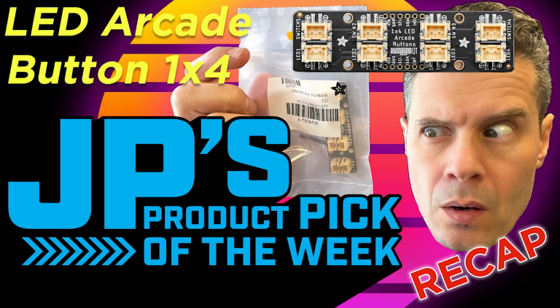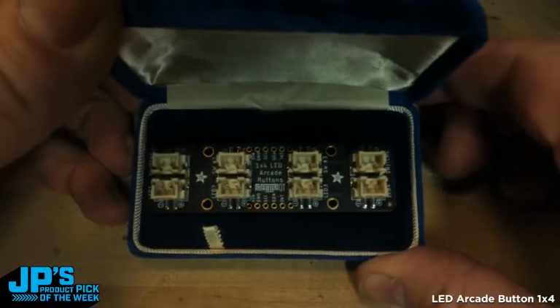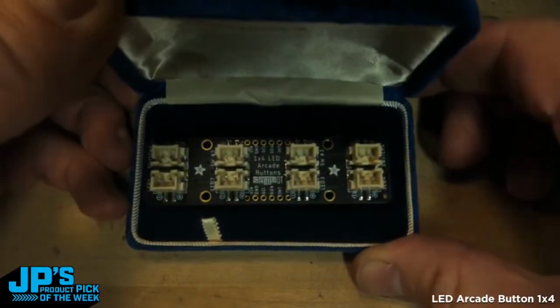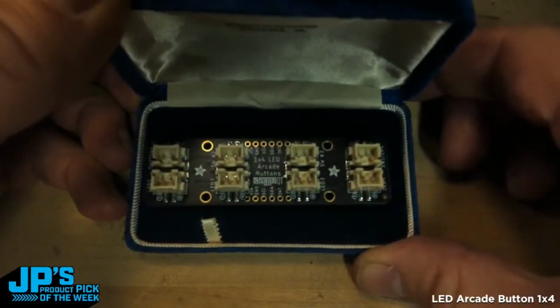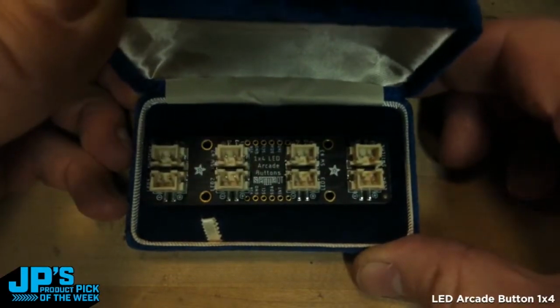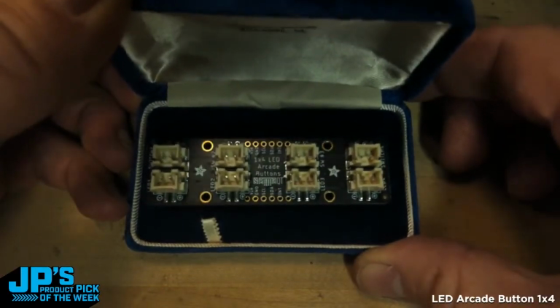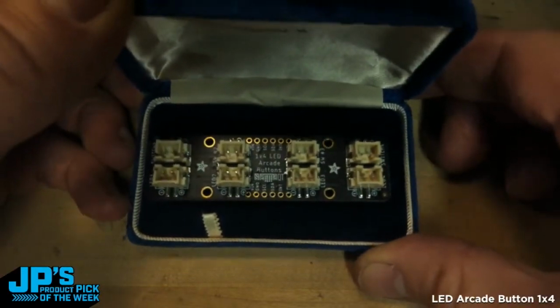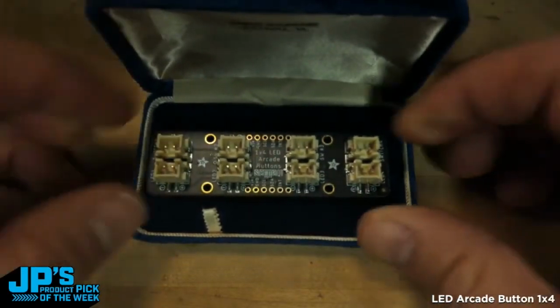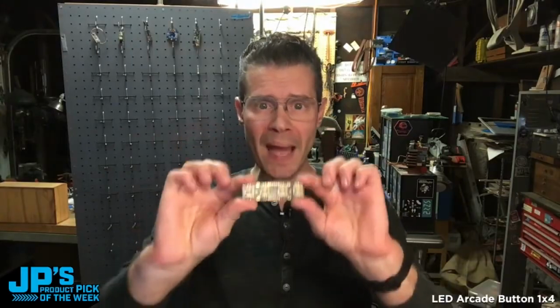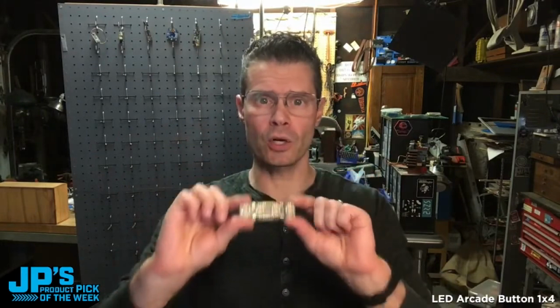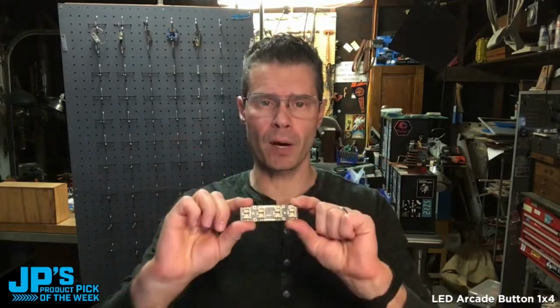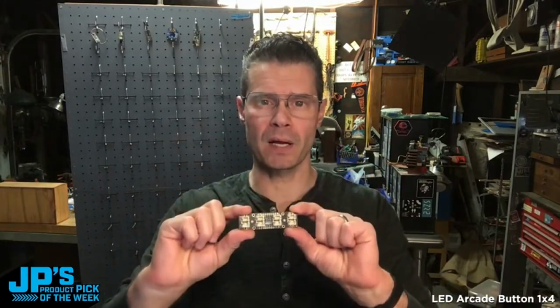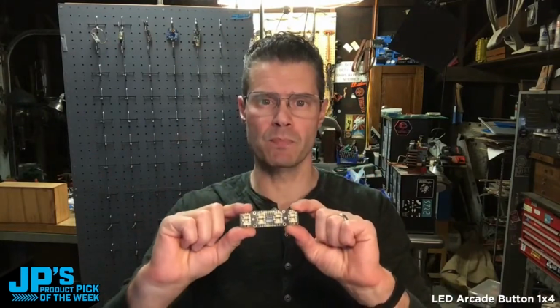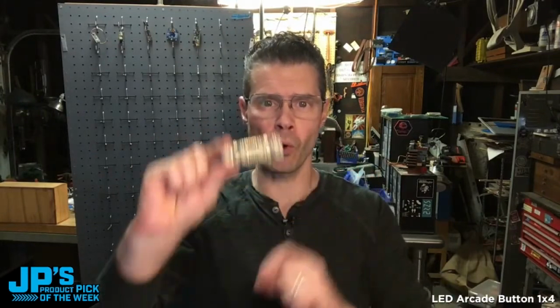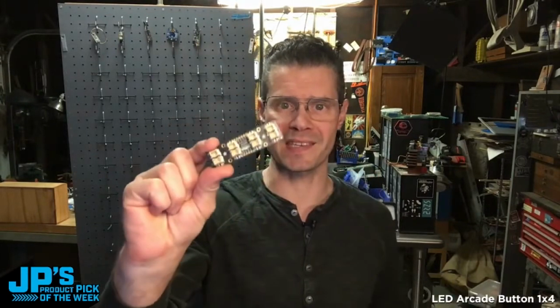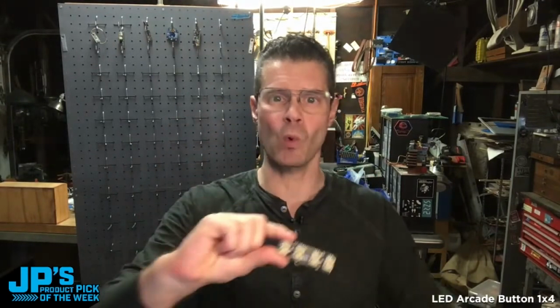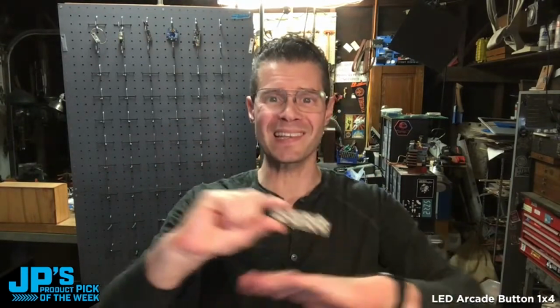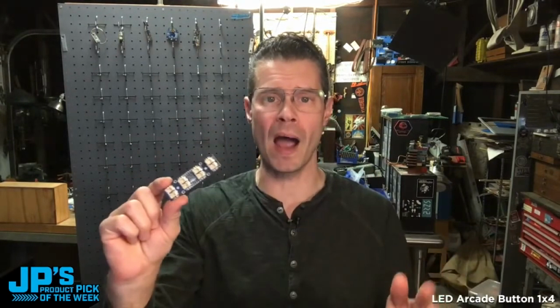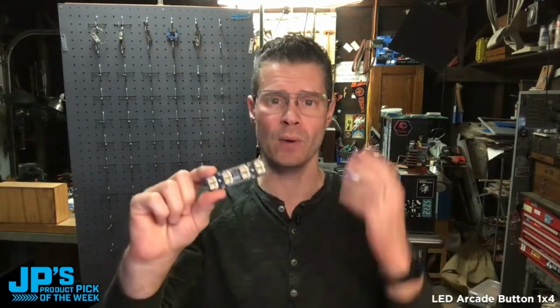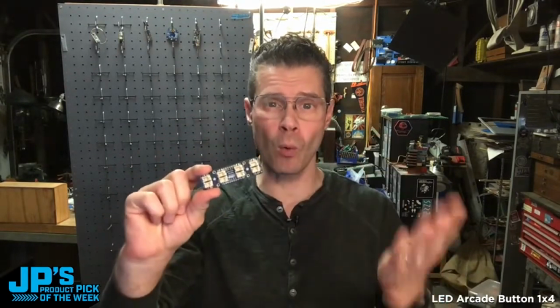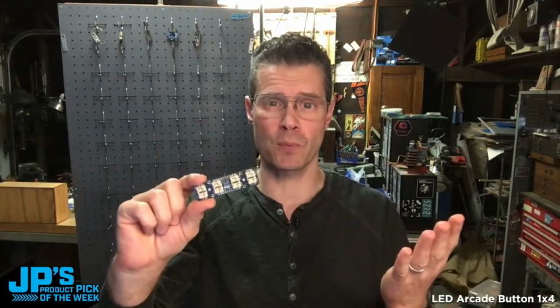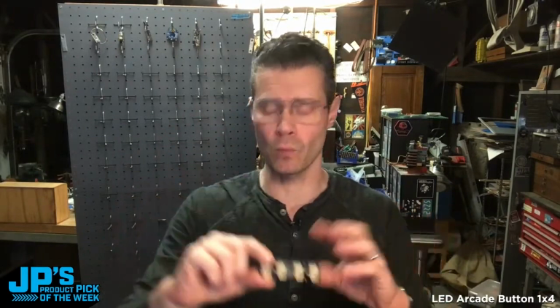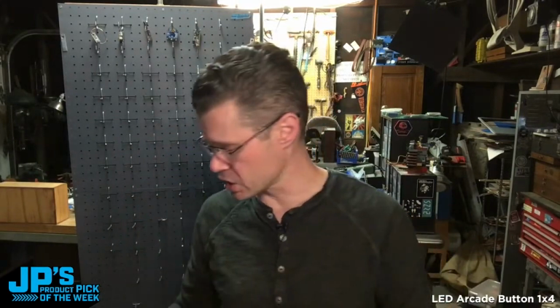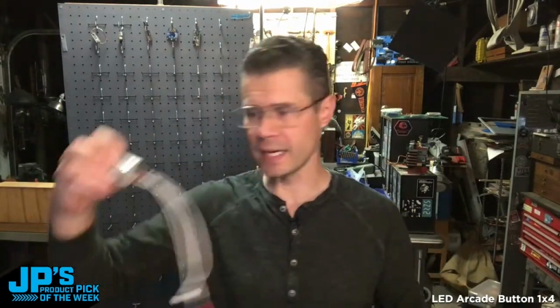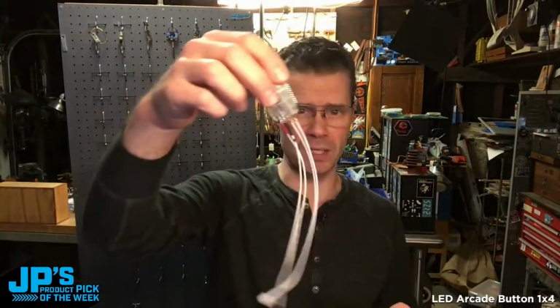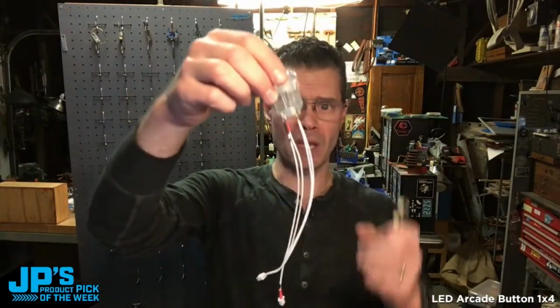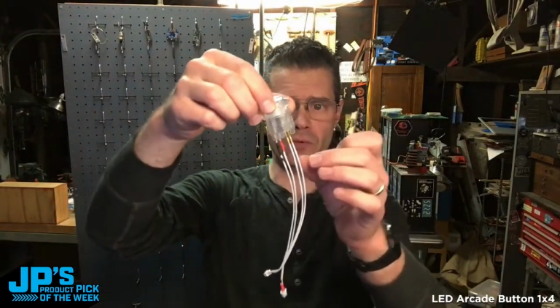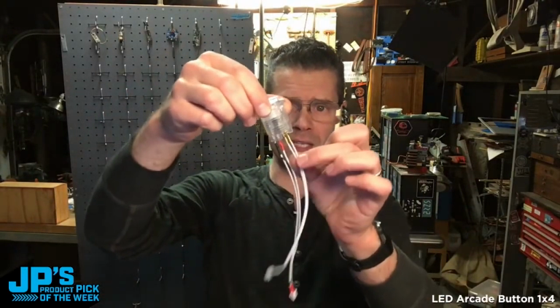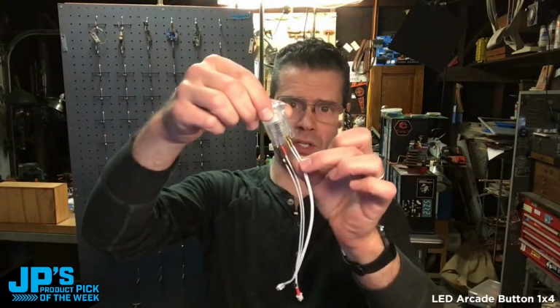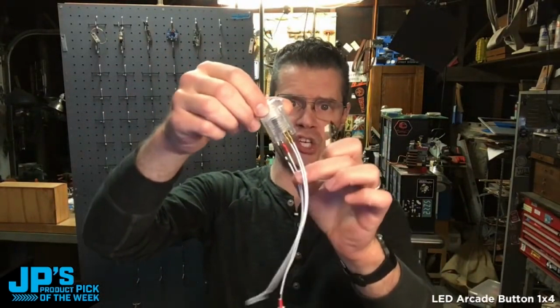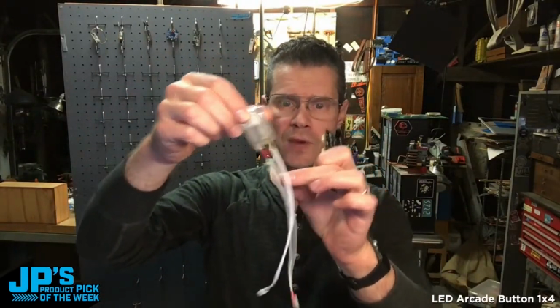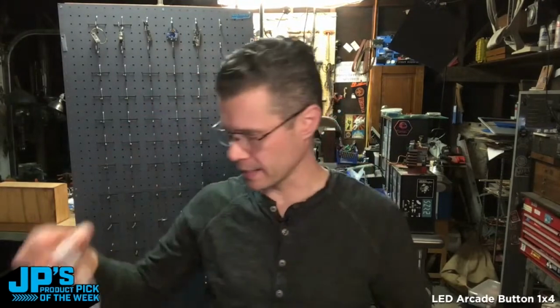It is the LED arcade button 1x4 board. Imagine hooking up arcade buttons before this — it was a lot of wiring. You have four wires per button with these lighted buttons, because you've got the switch and you've got the LED.